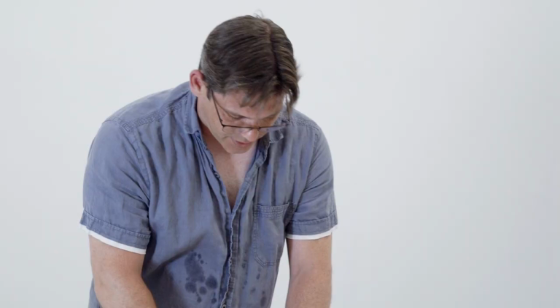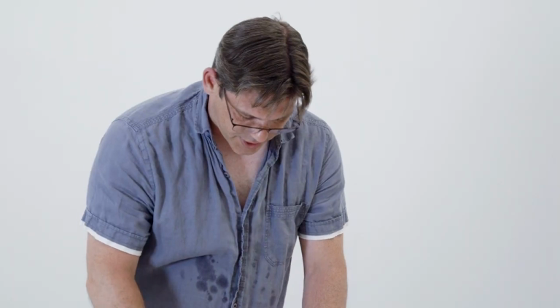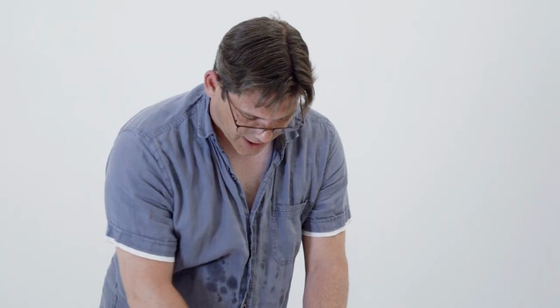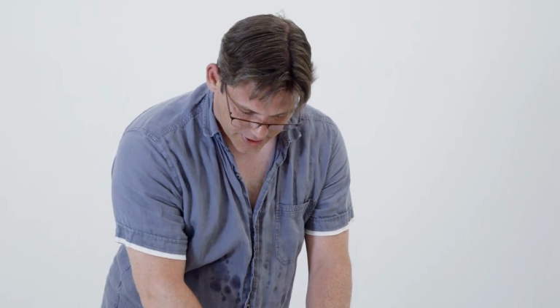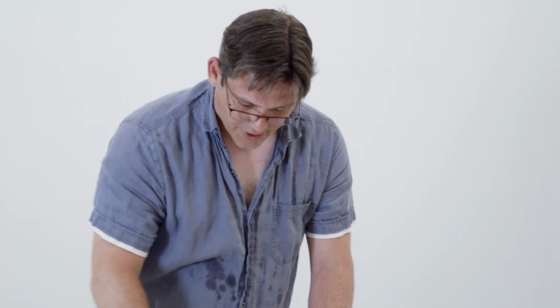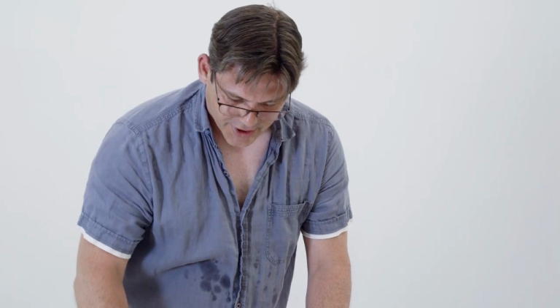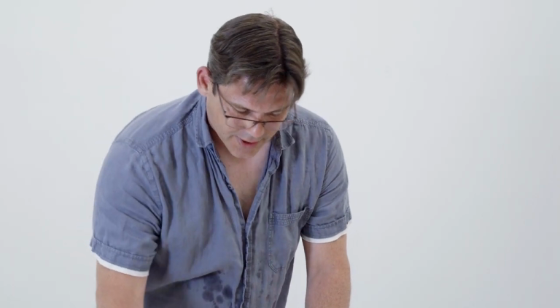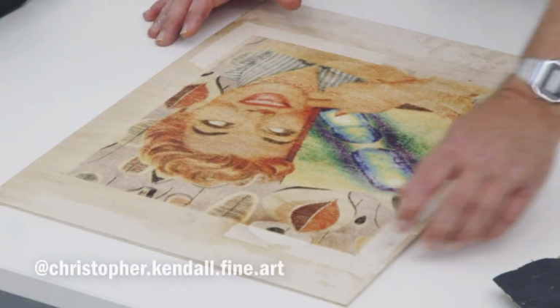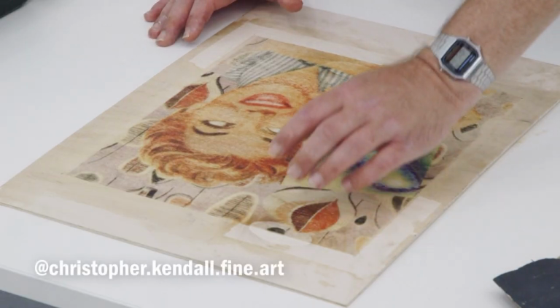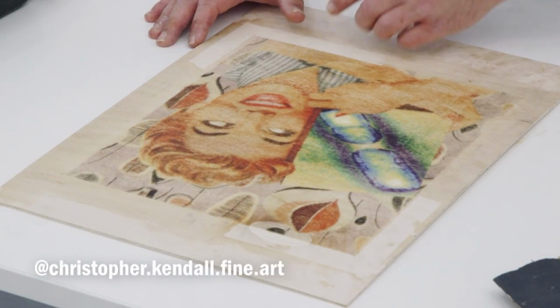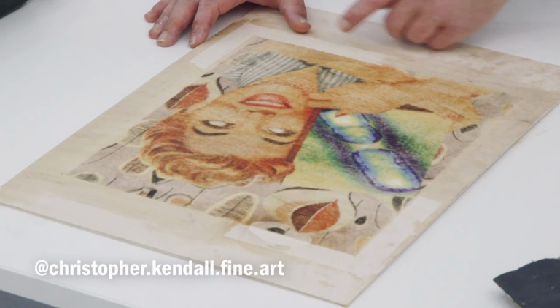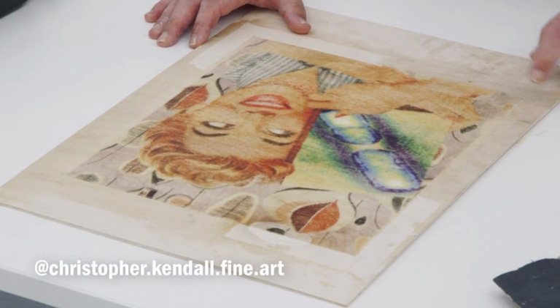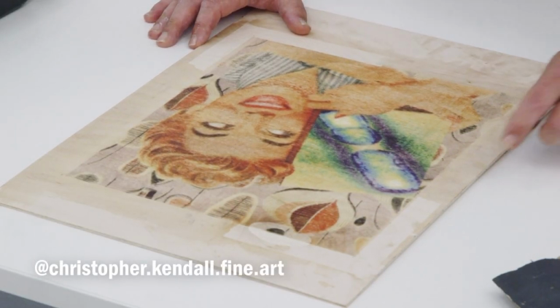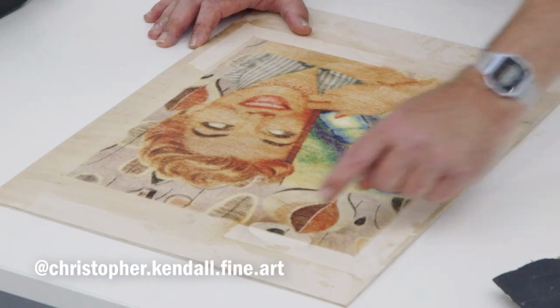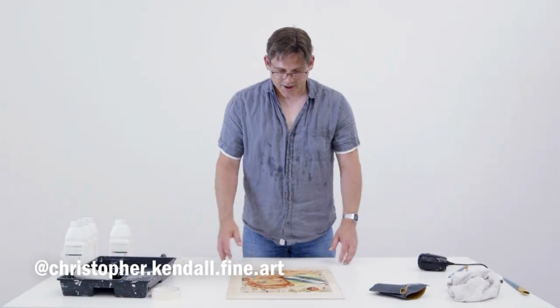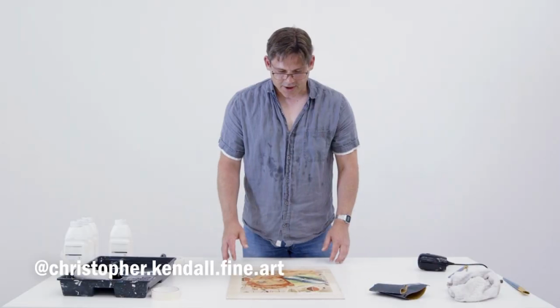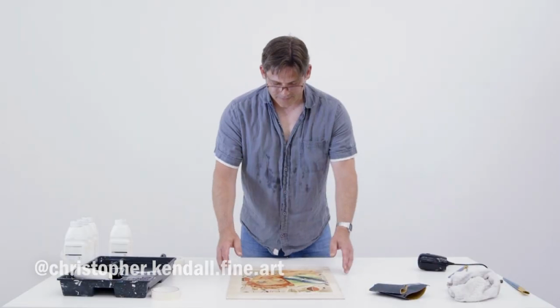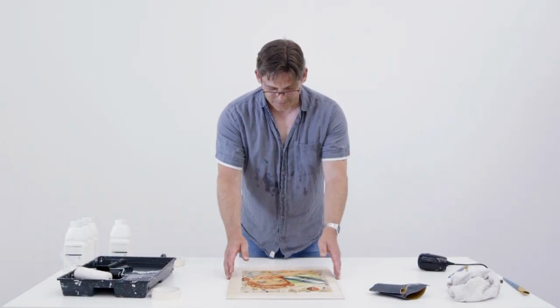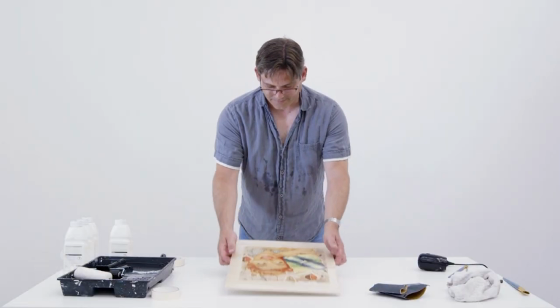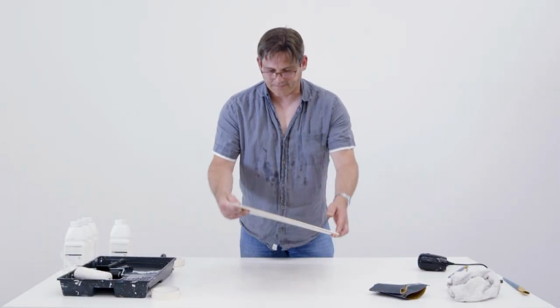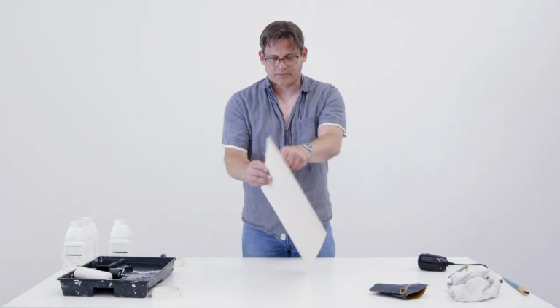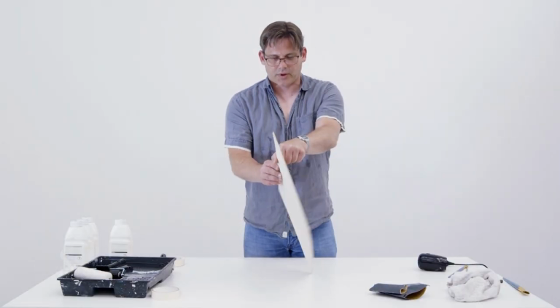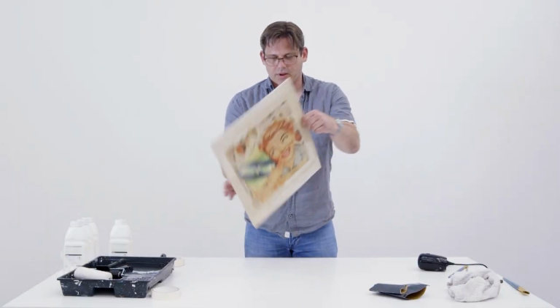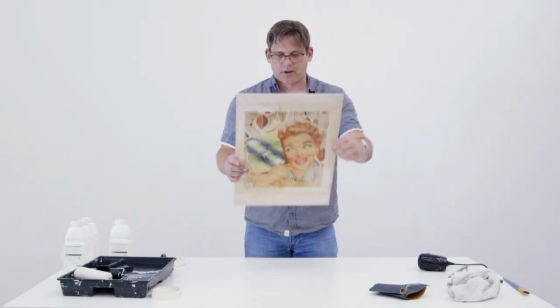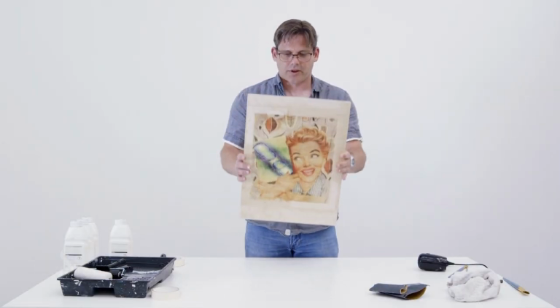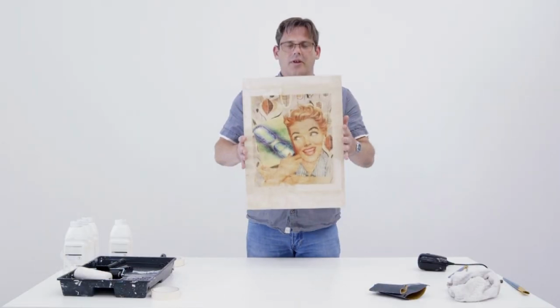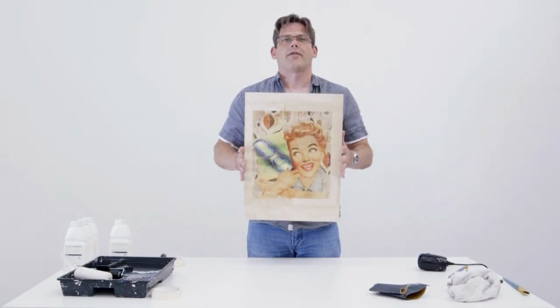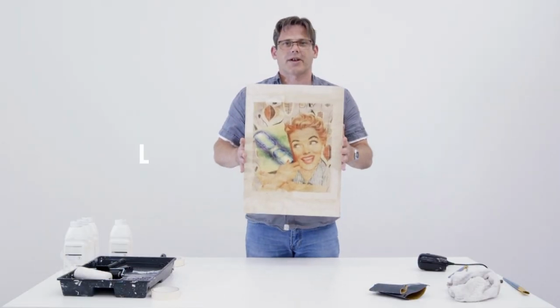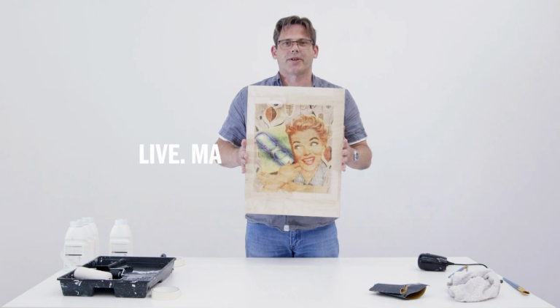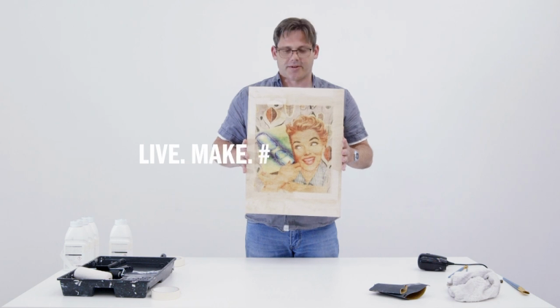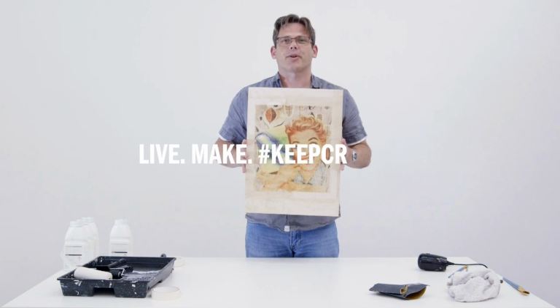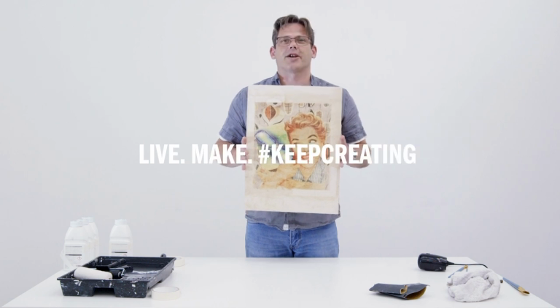I would sand around the edges, giving it a sort of a sharper border. And that's it, done. That's transfer printing by Chris Kendall.